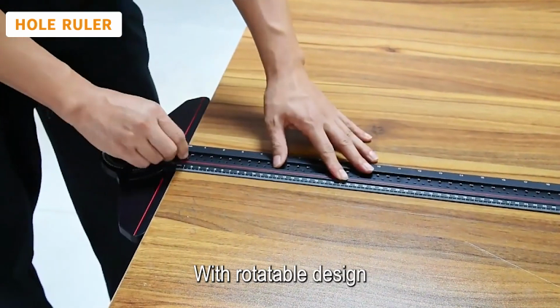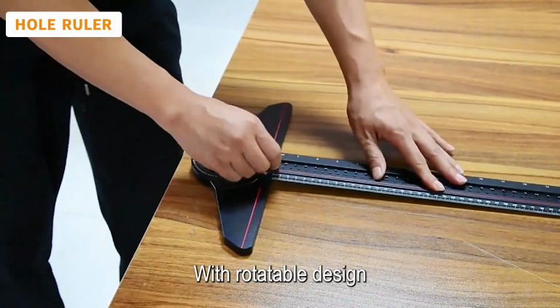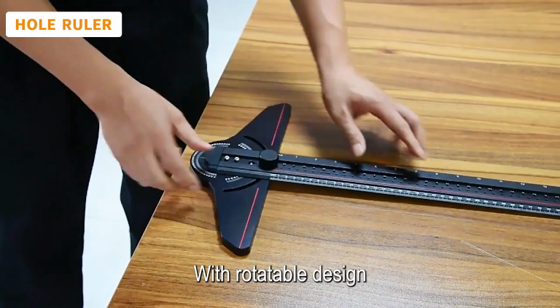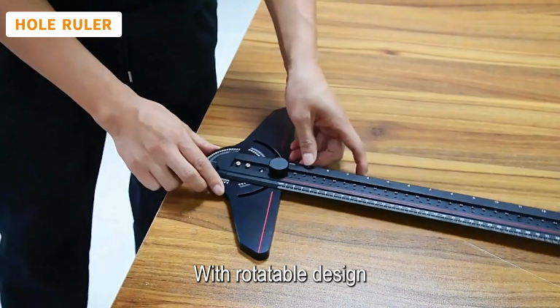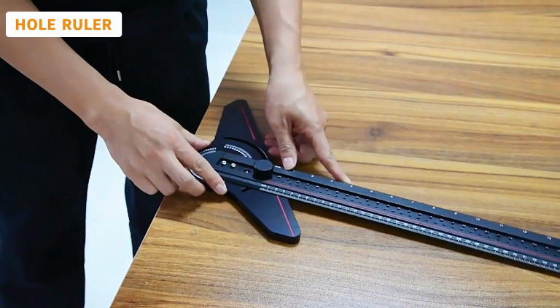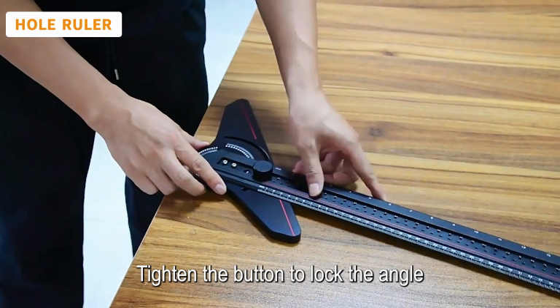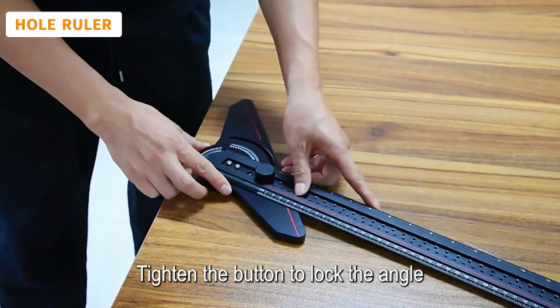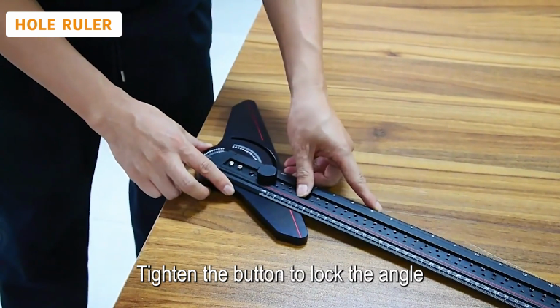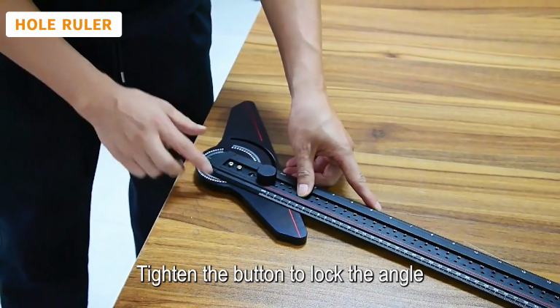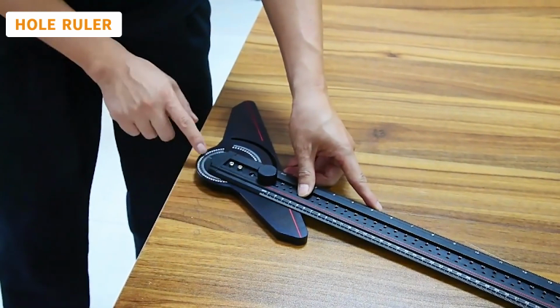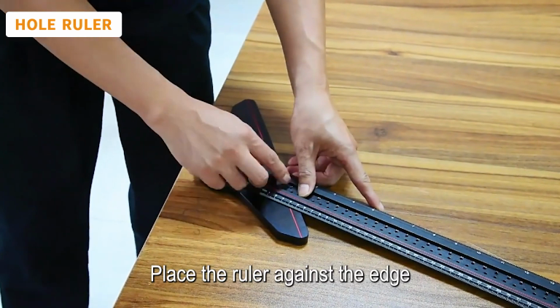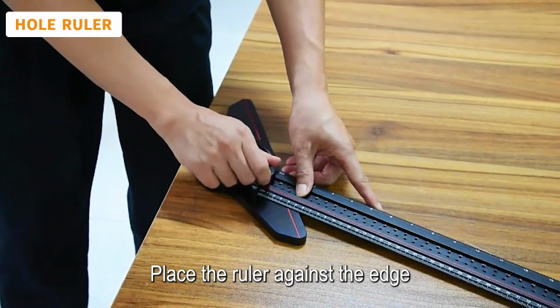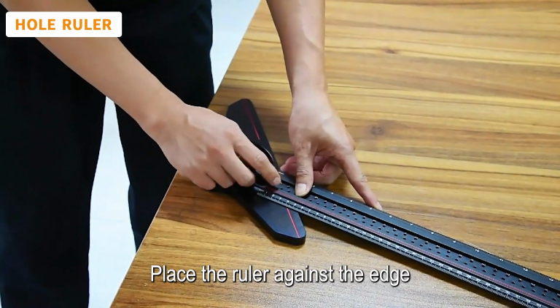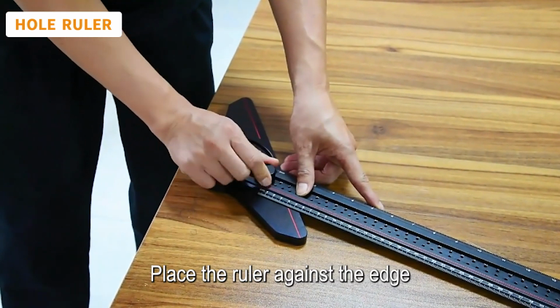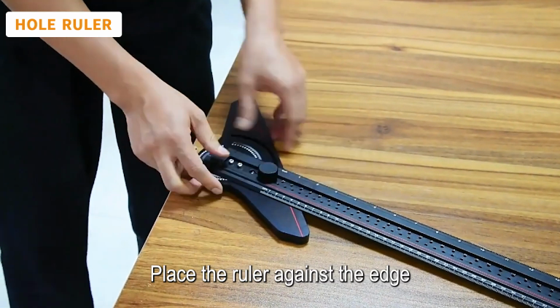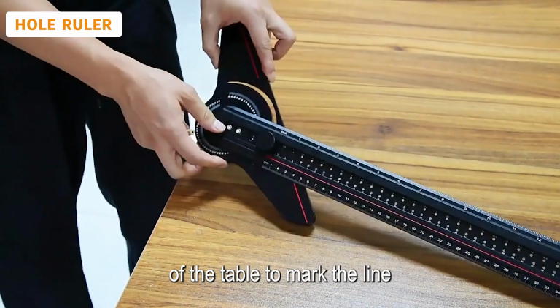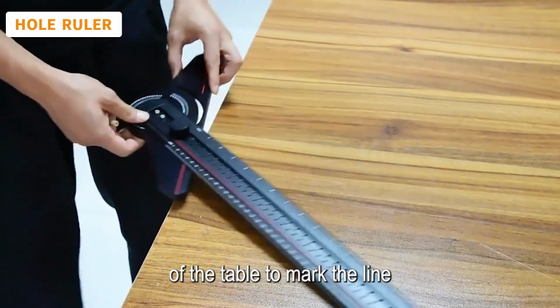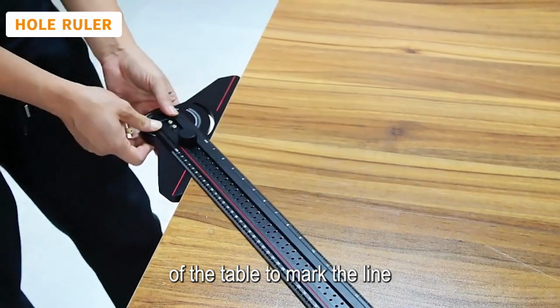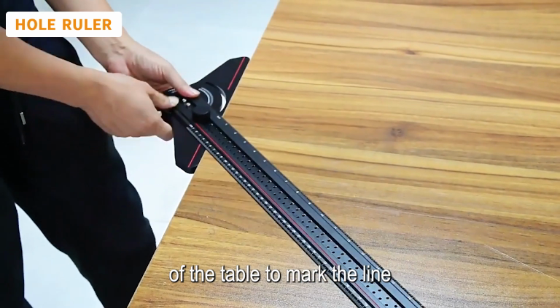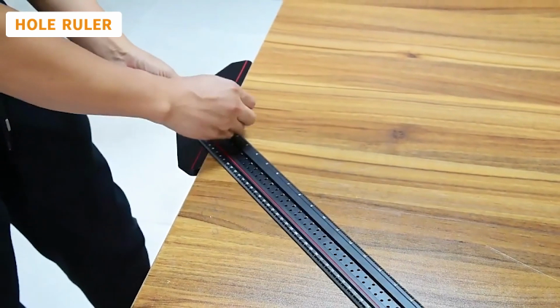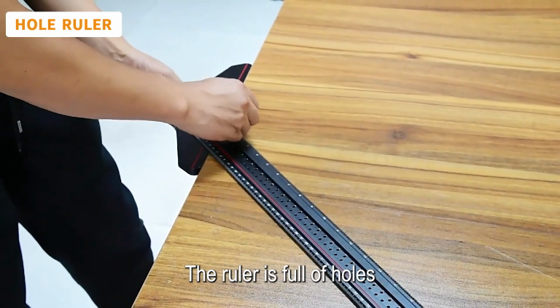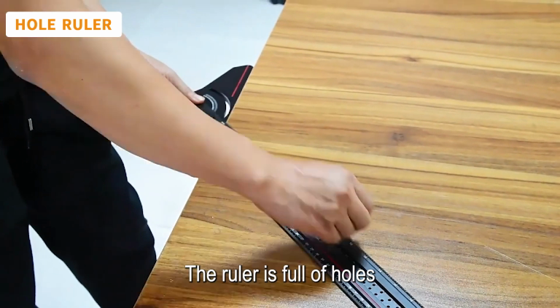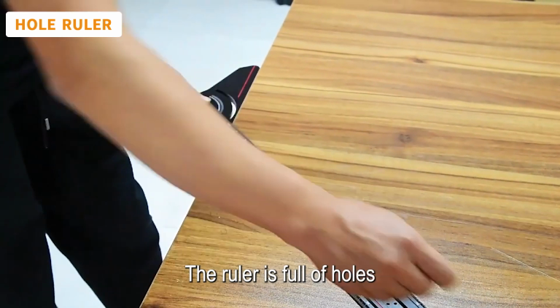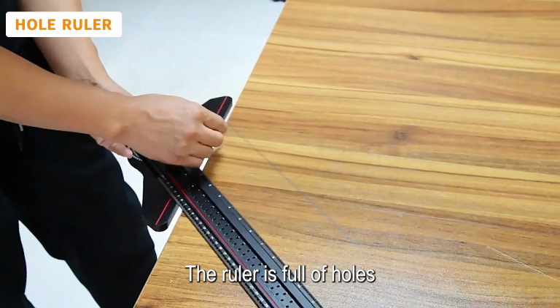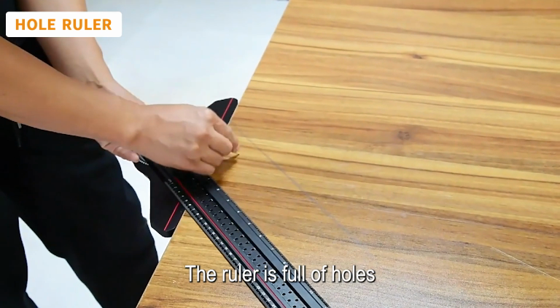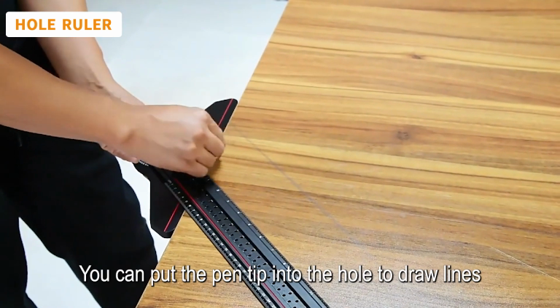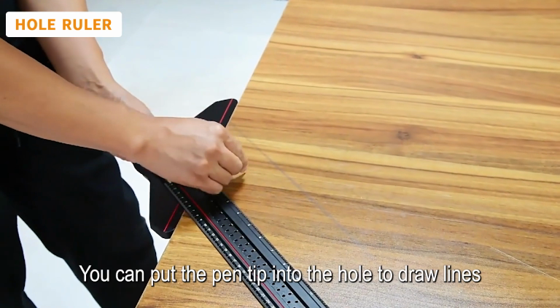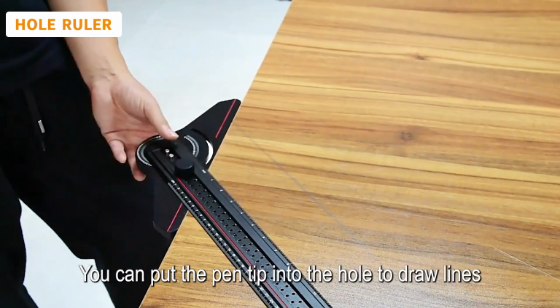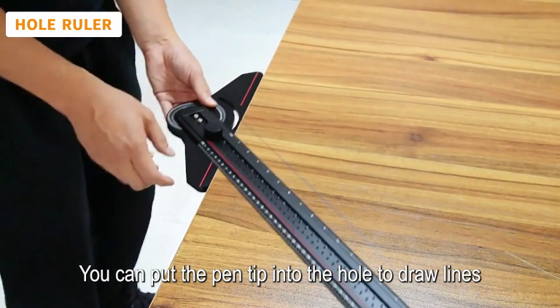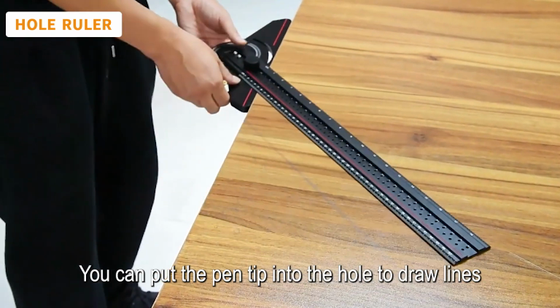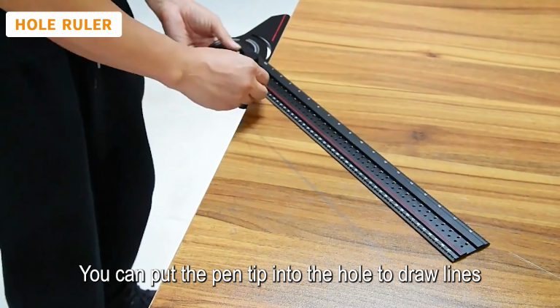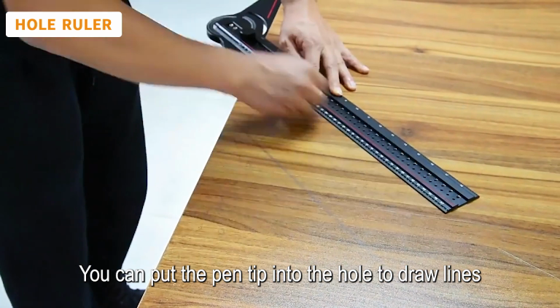With a rotatable design, tighten the button to lock the angle, then place the ruler against the edge of the table to mark the line. The ruler is full of holes, so you can put the pen tip into the hole to draw lines.